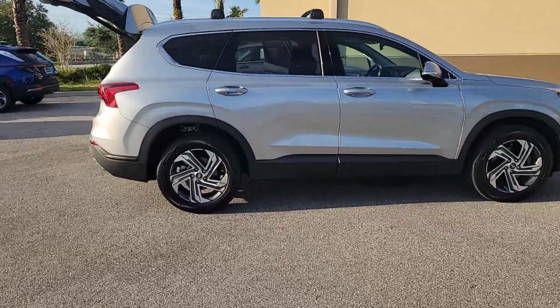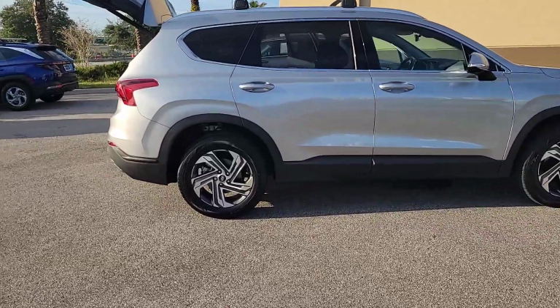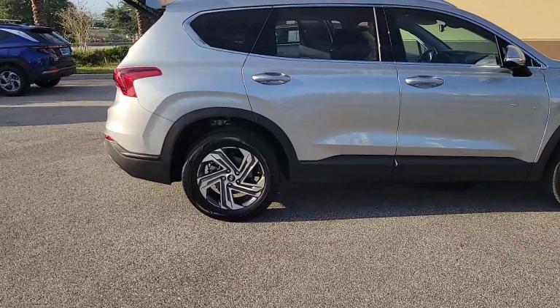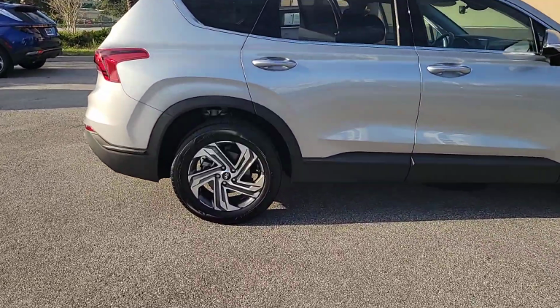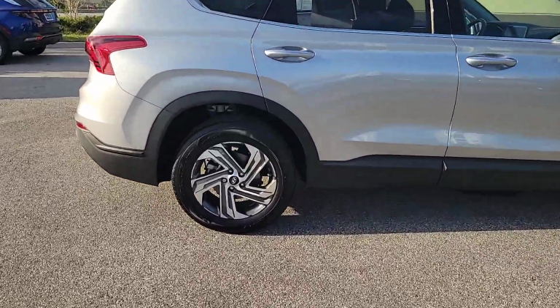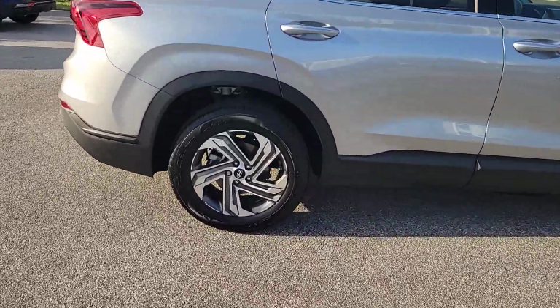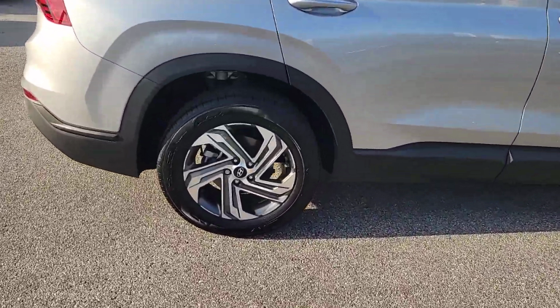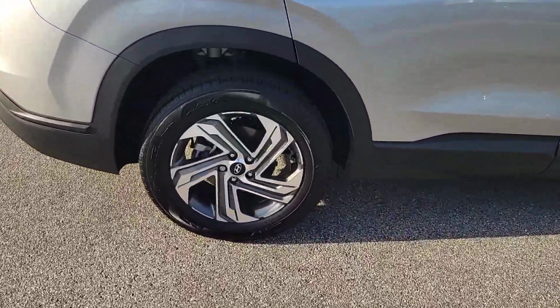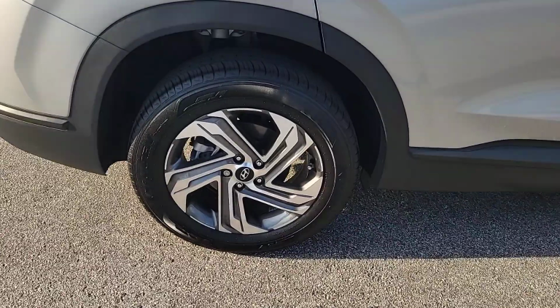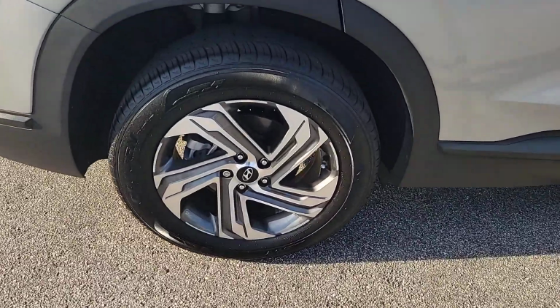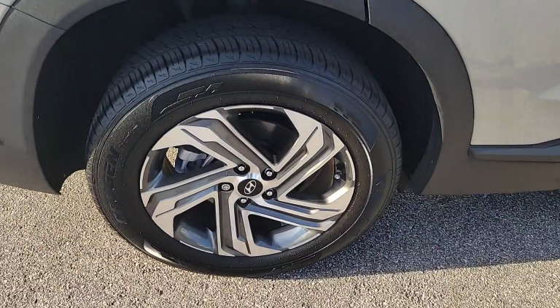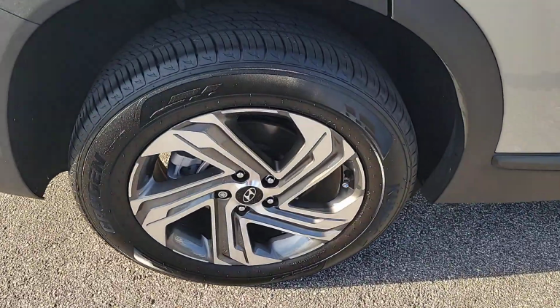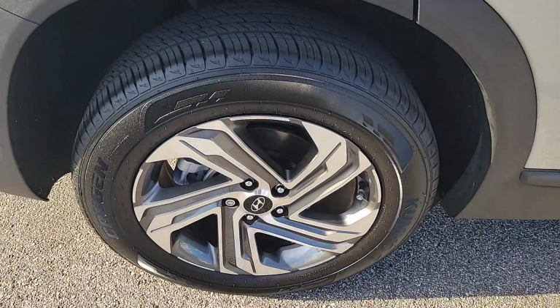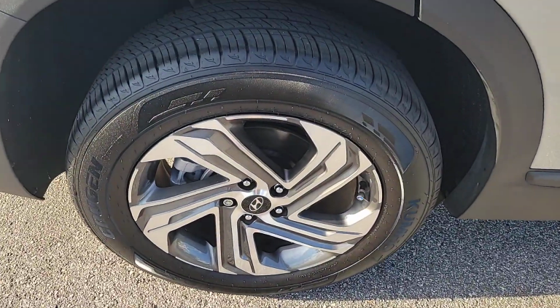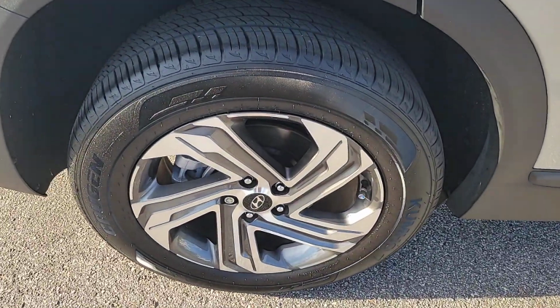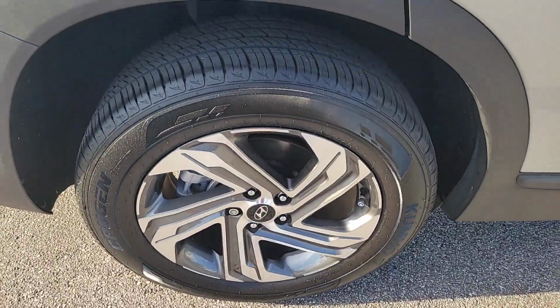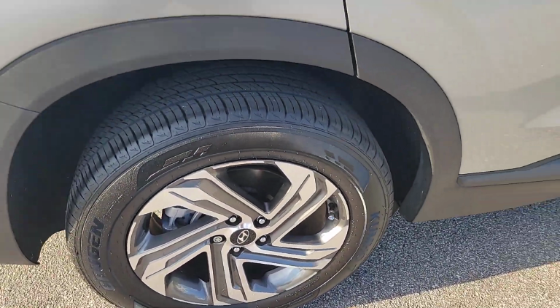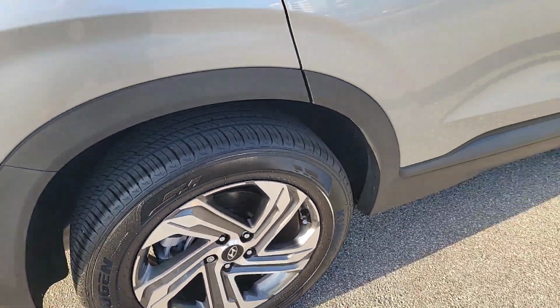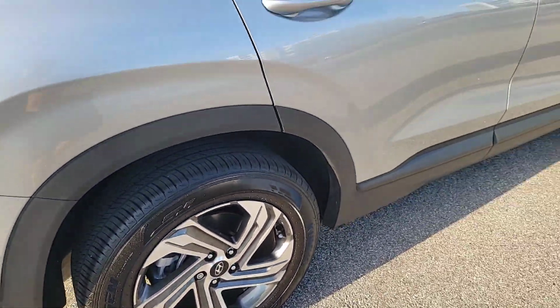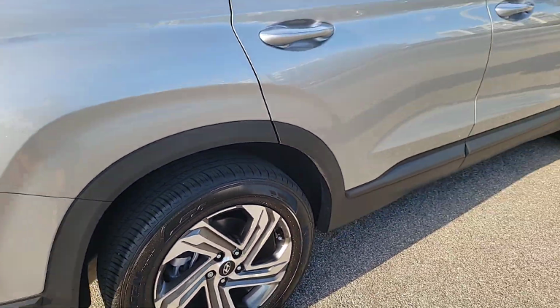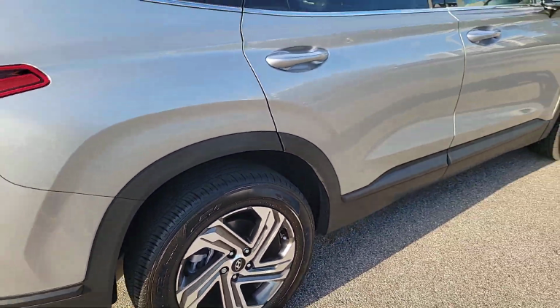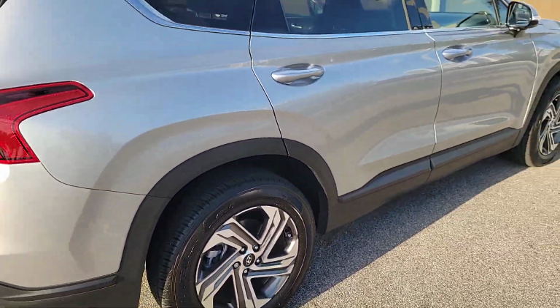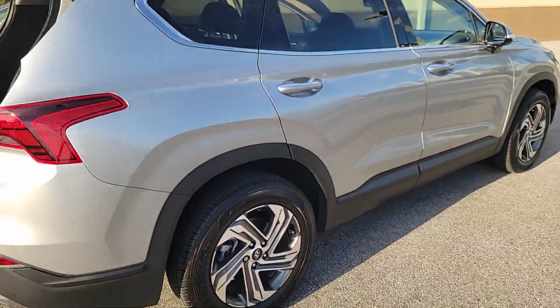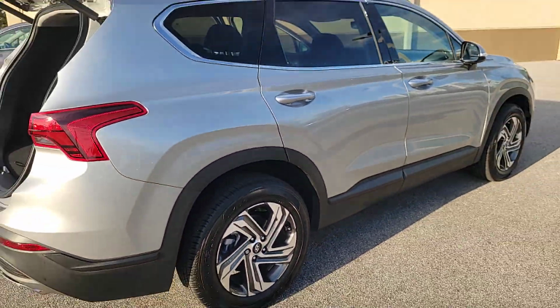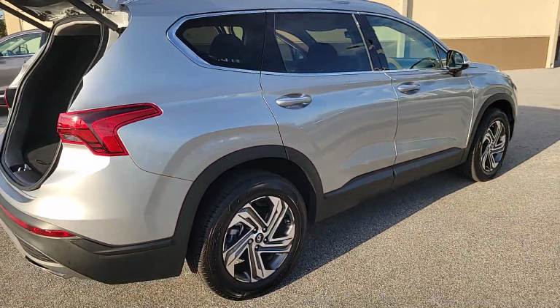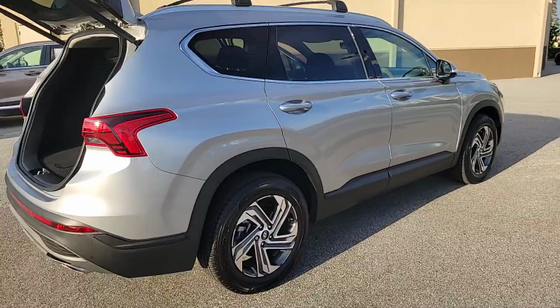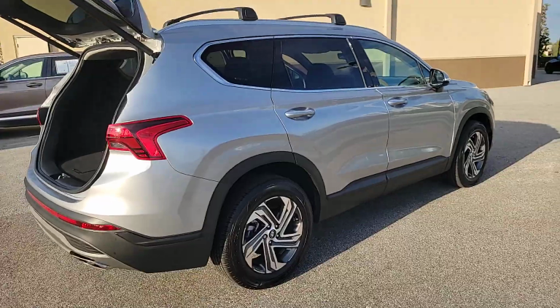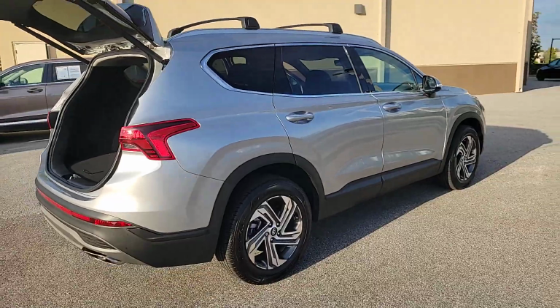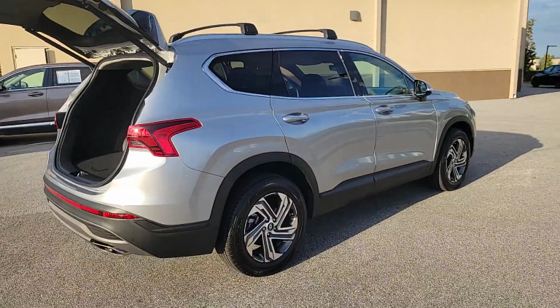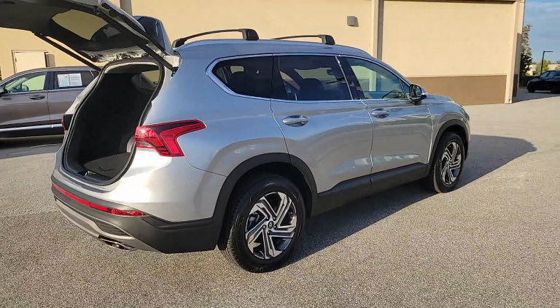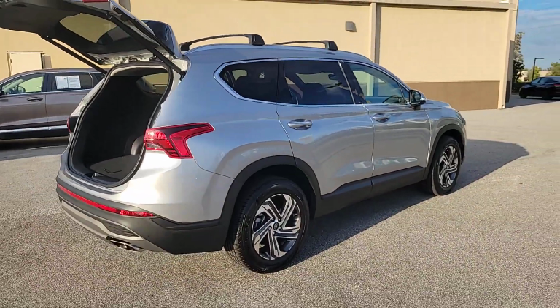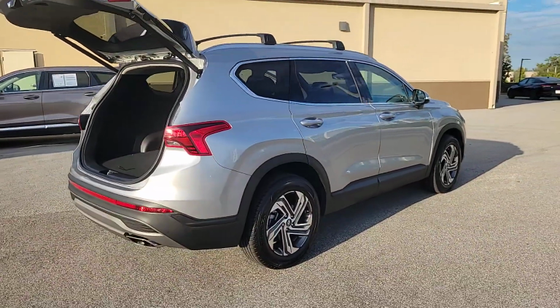With bold modern looks, standard infotainment, and the latest safety features, this spacious, versatile midsize crossover infuses every drive with comfort and confidence.